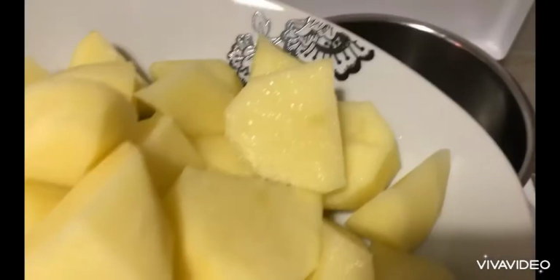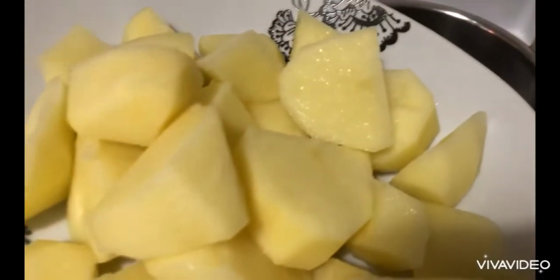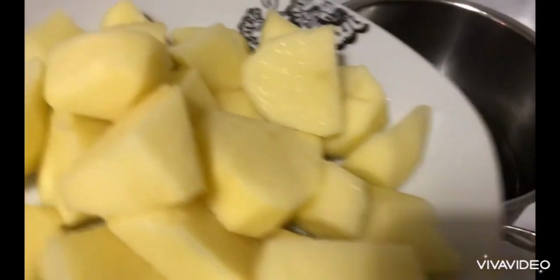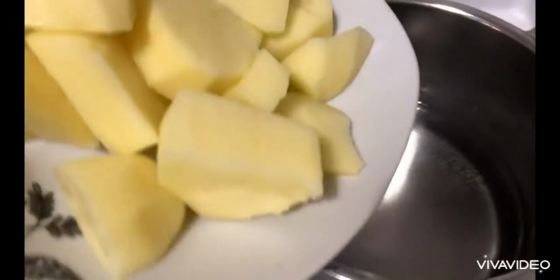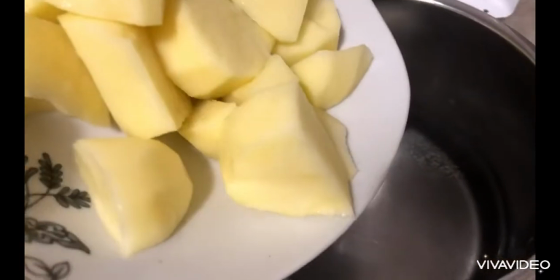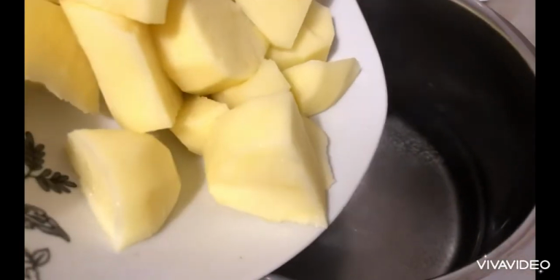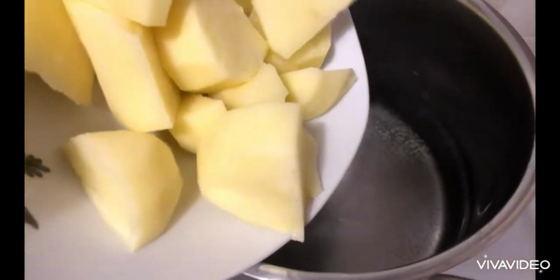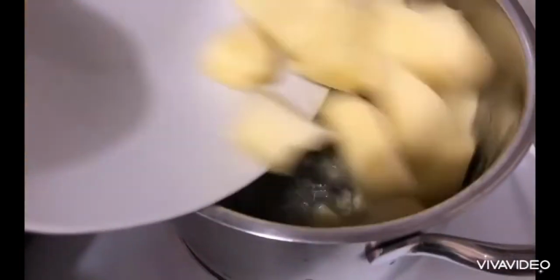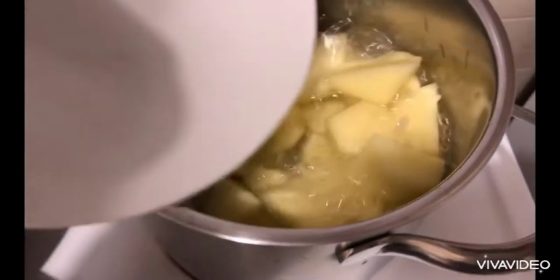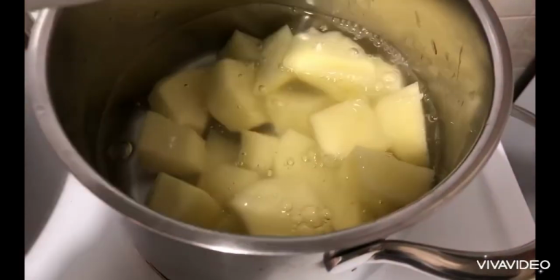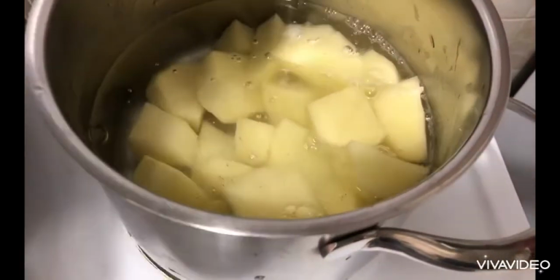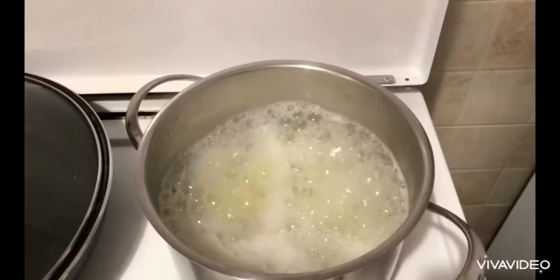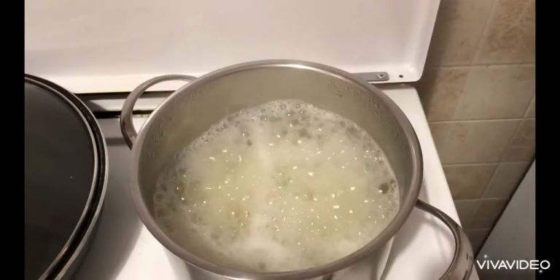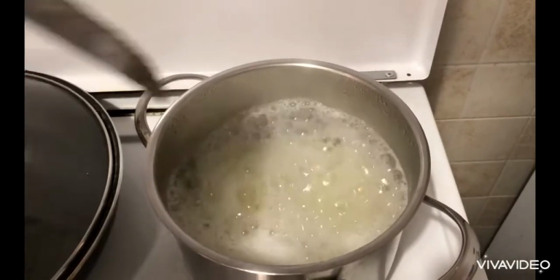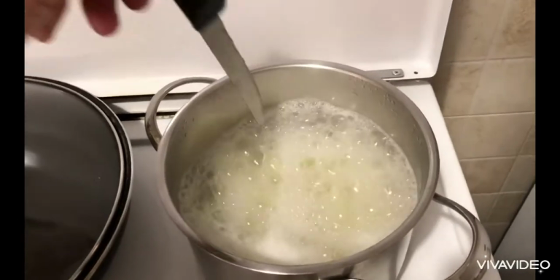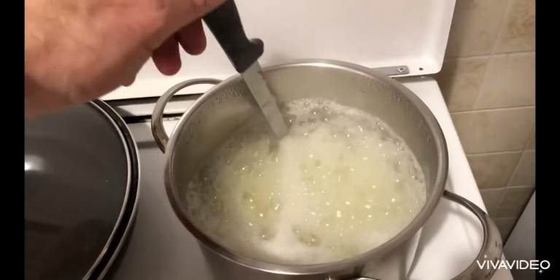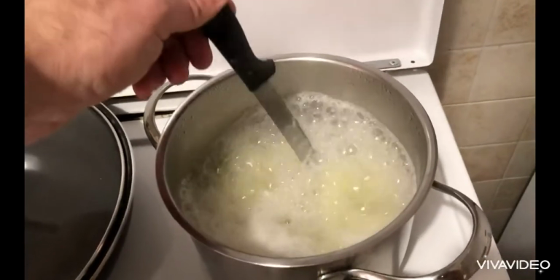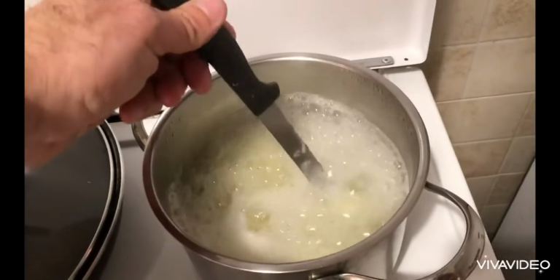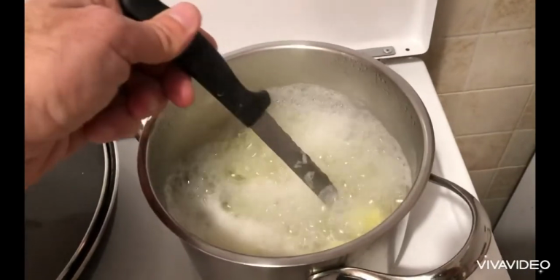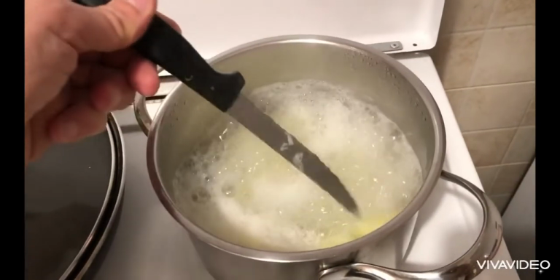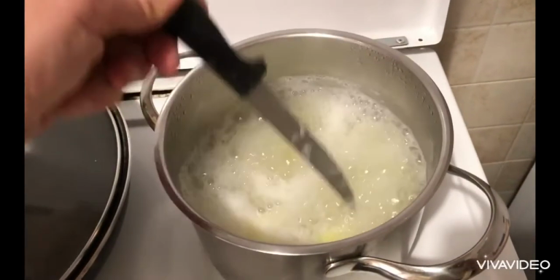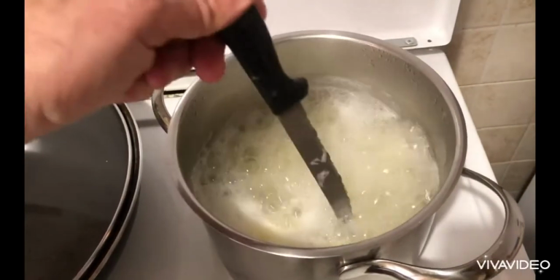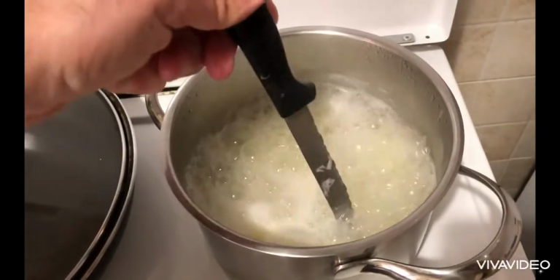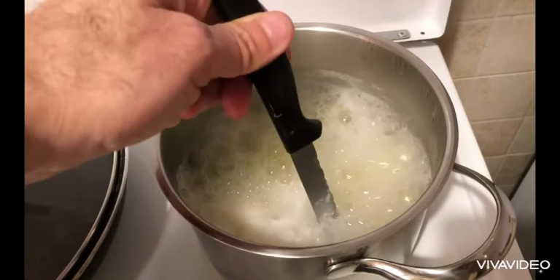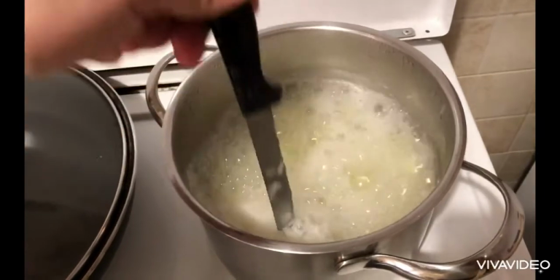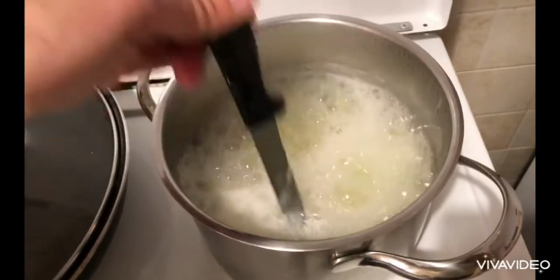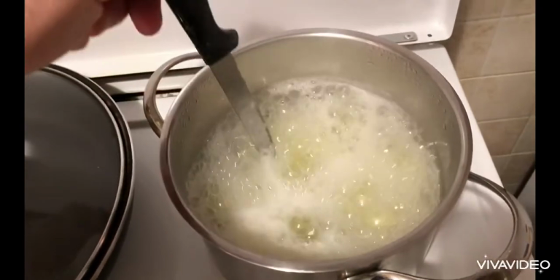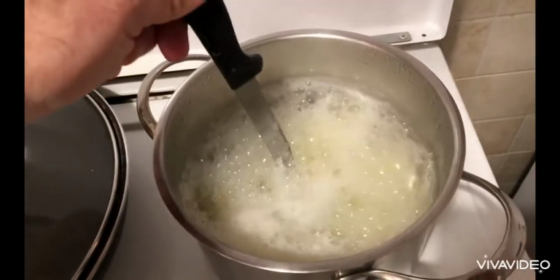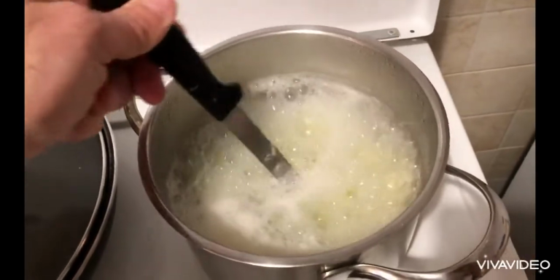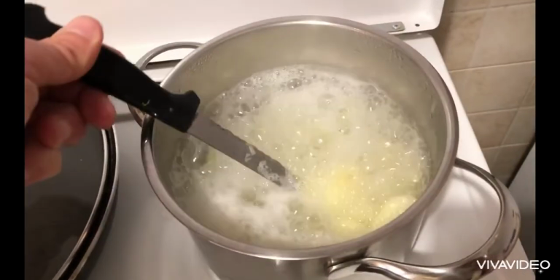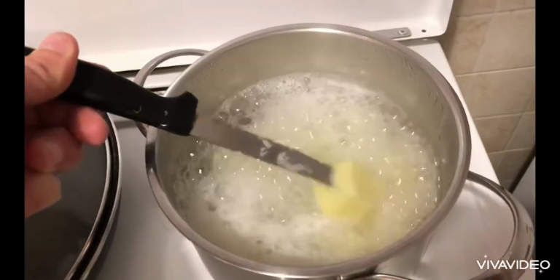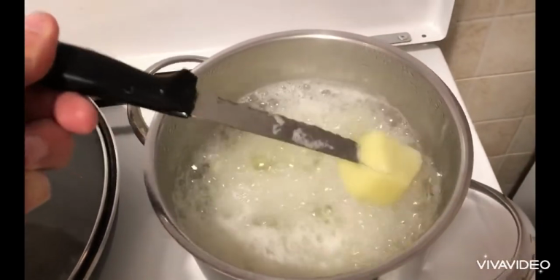We cut our potatoes, put them into a pot, and bring to a boil. Seven minutes into the boiling process we see that our potatoes are quite soft. We take them out and drain from the water.